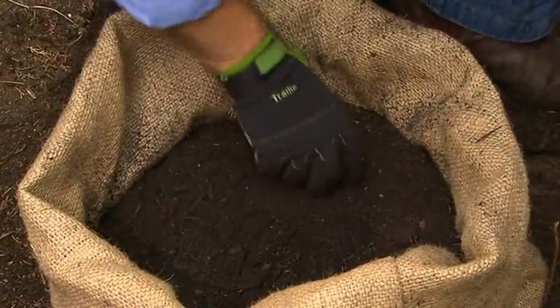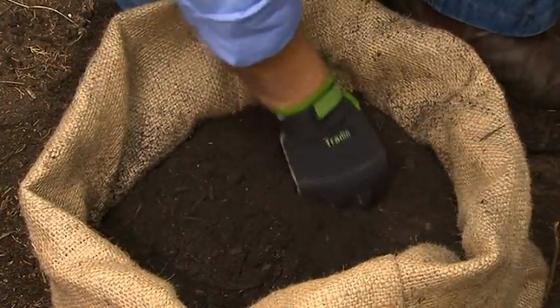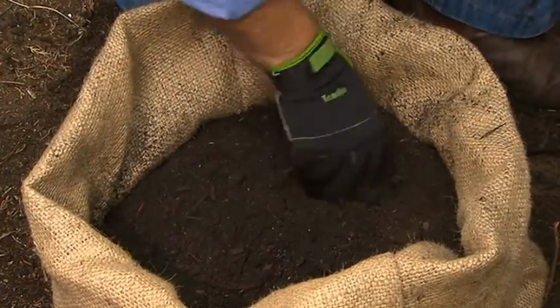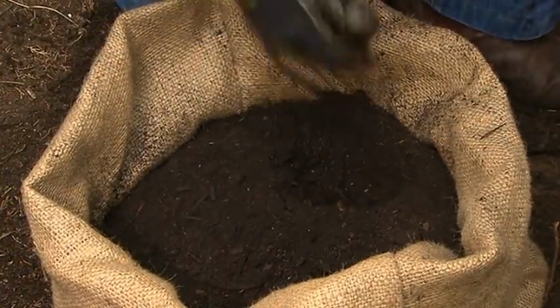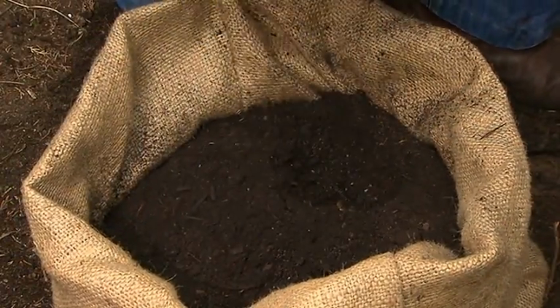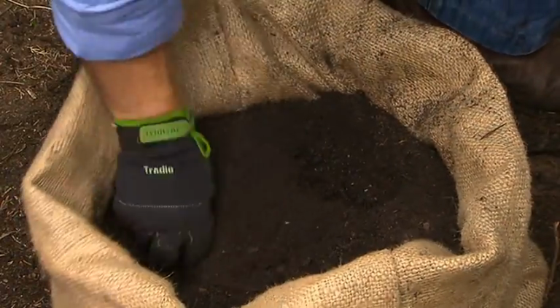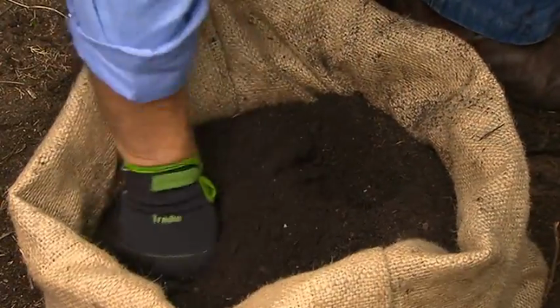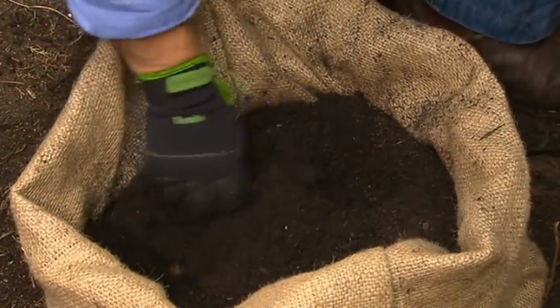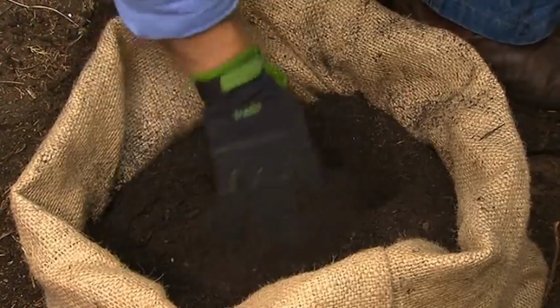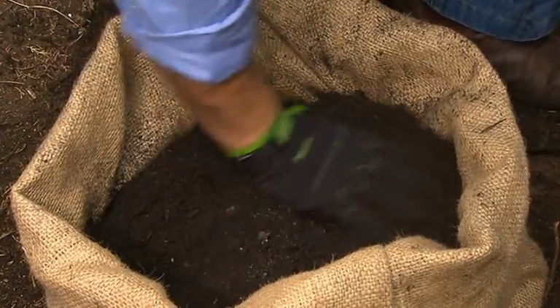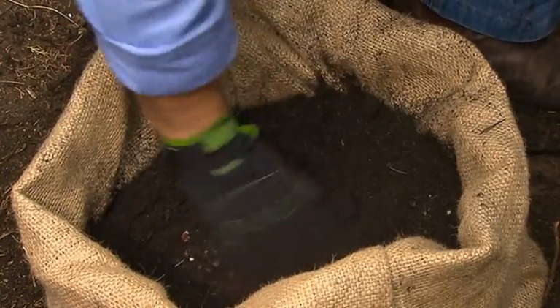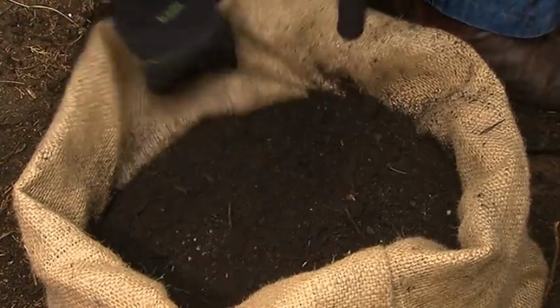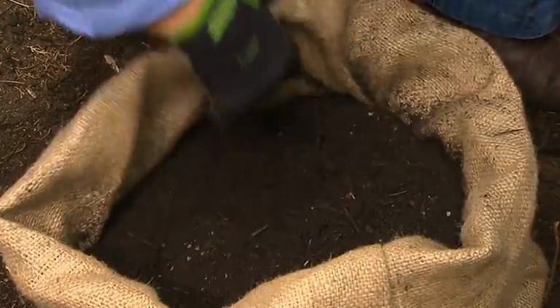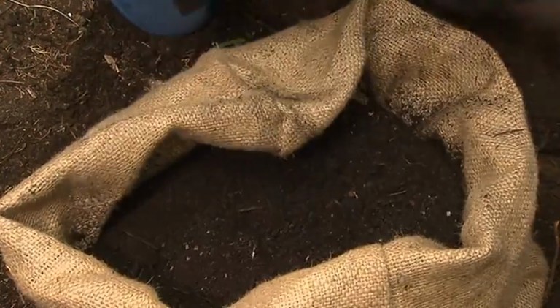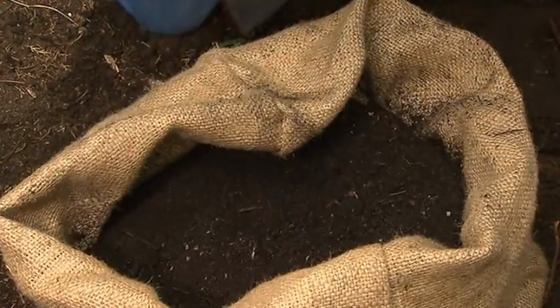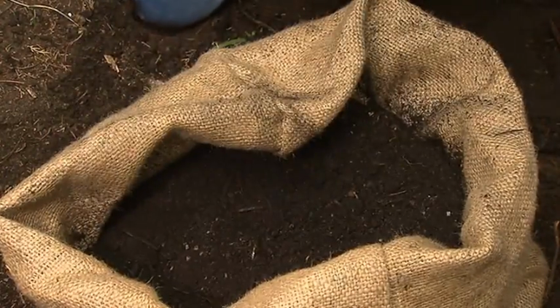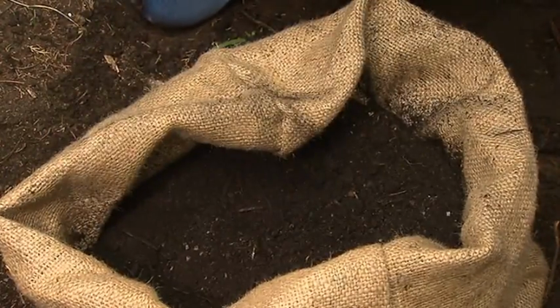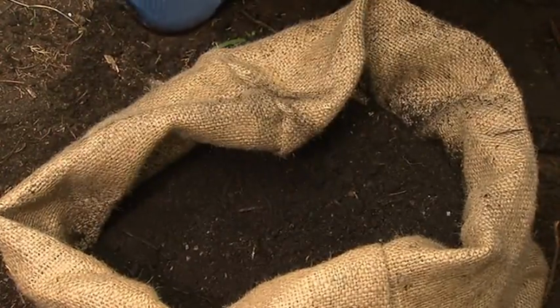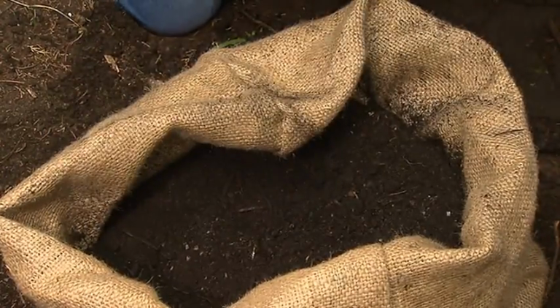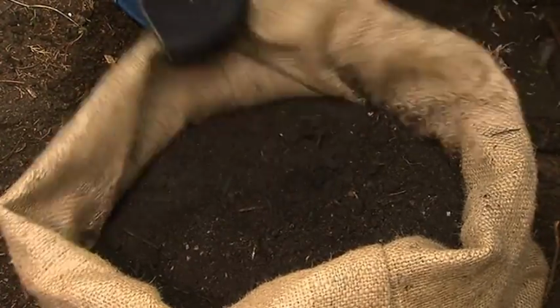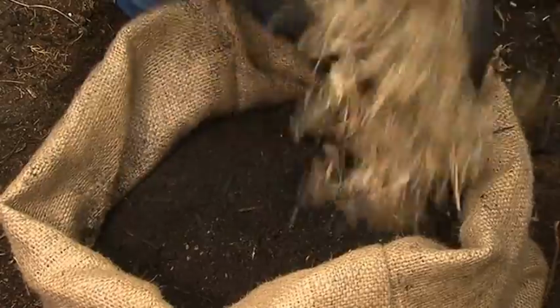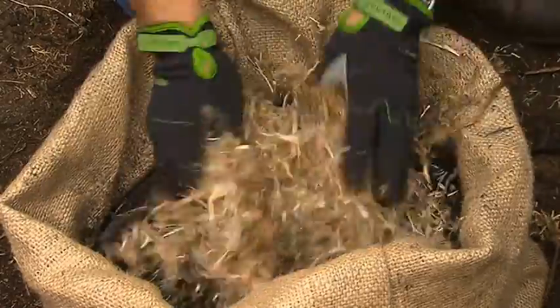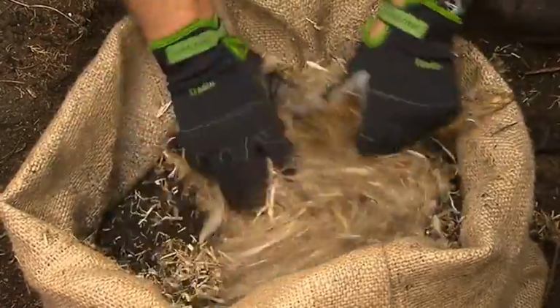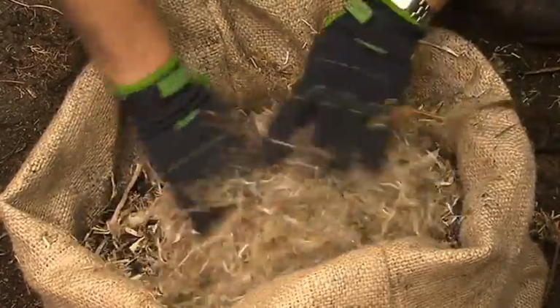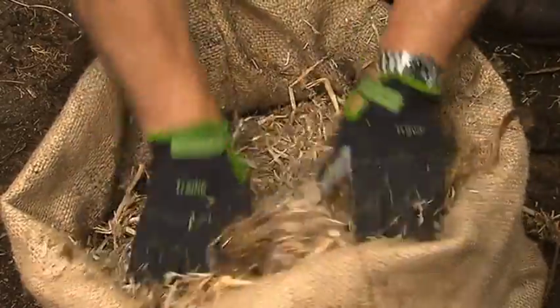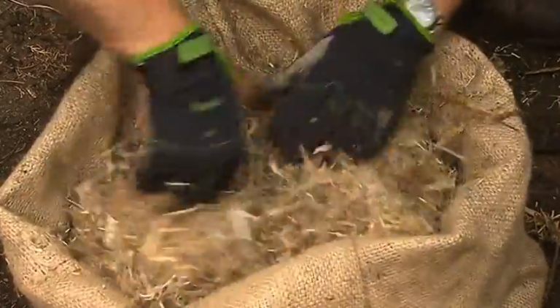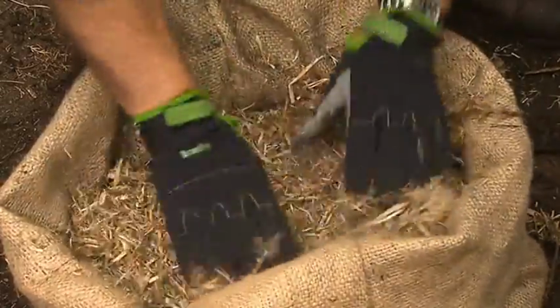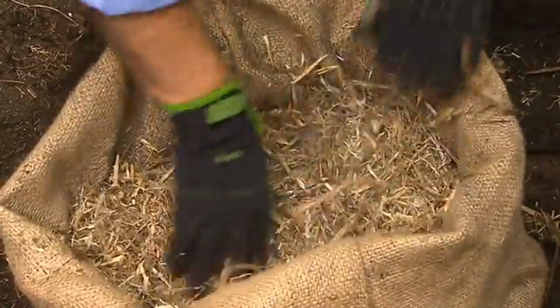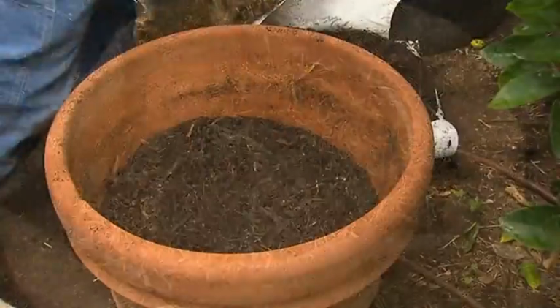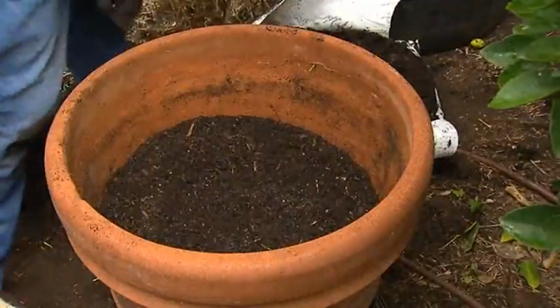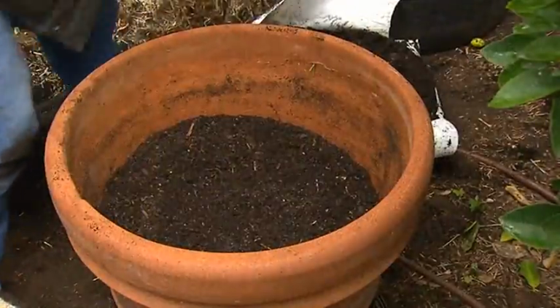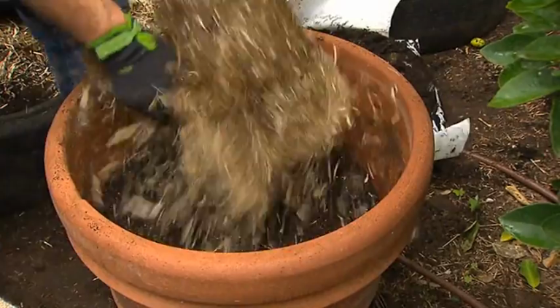Now, potatoes take about three or four months to mature. So as the plants grow, we'll be adding another tyre and compost so we get more potatoes. We'll be doing the same with the bag — rolling it up — and with our pot, putting more compost in around the plant.